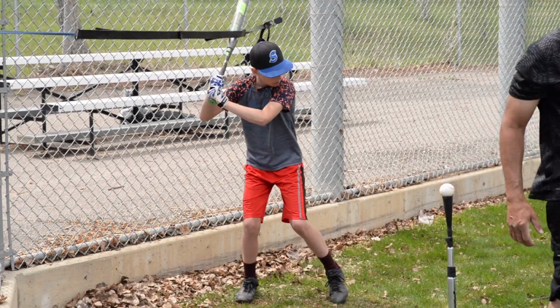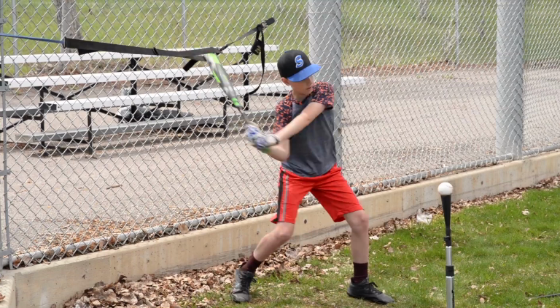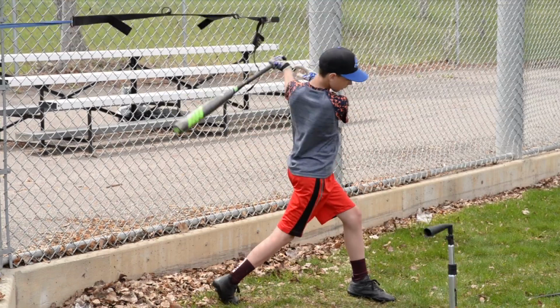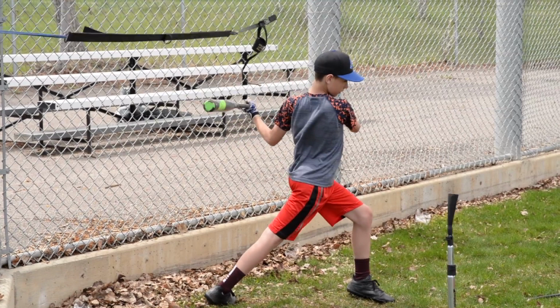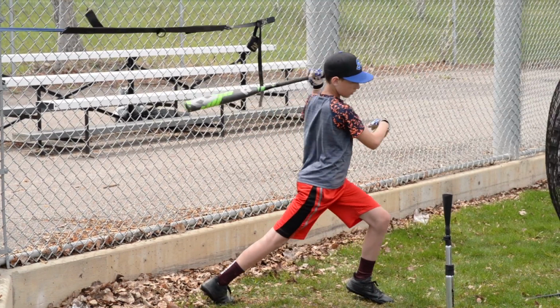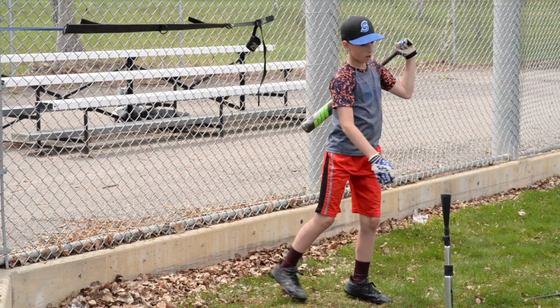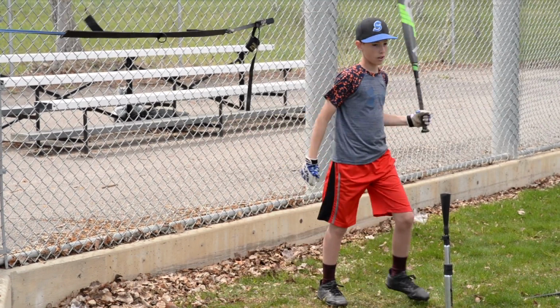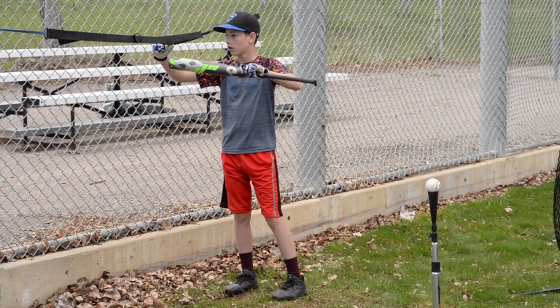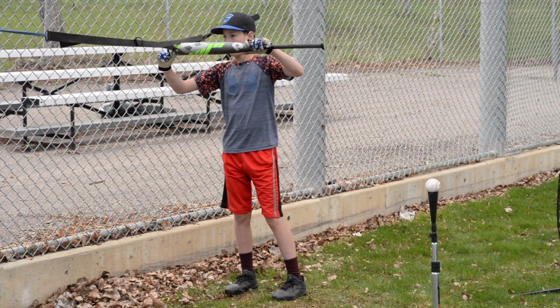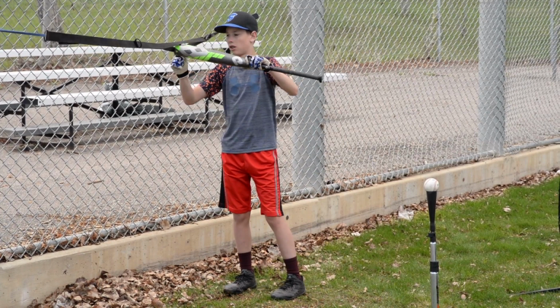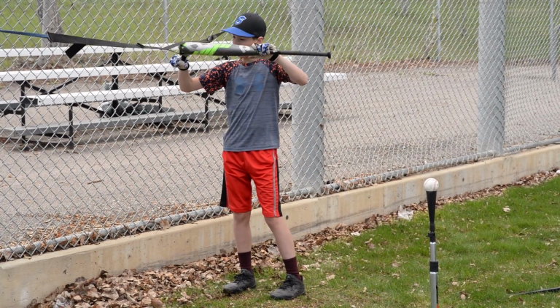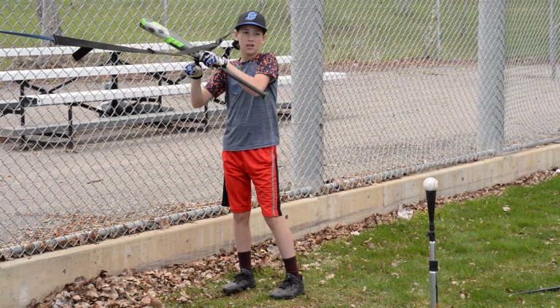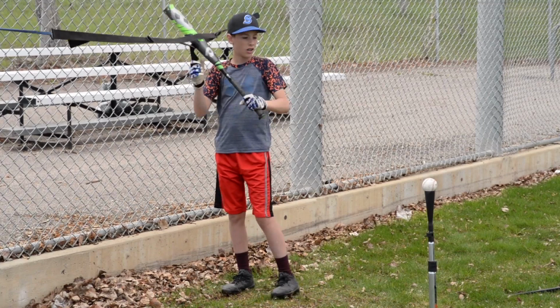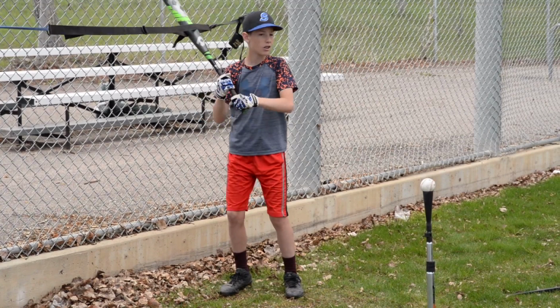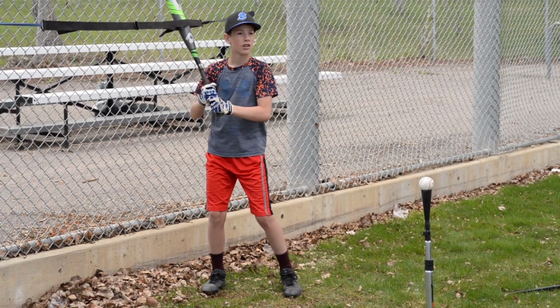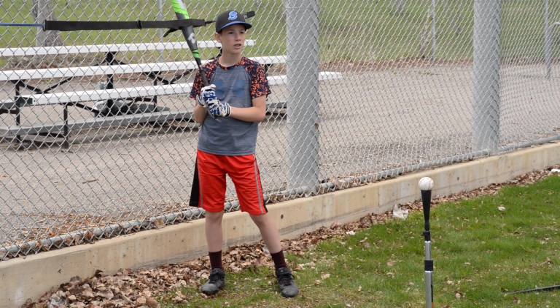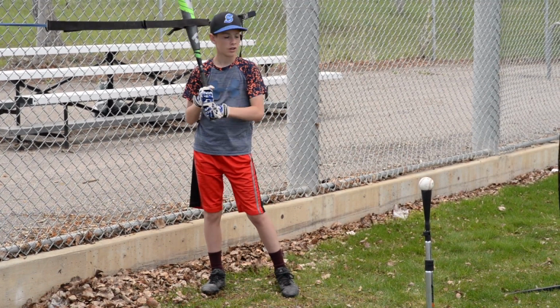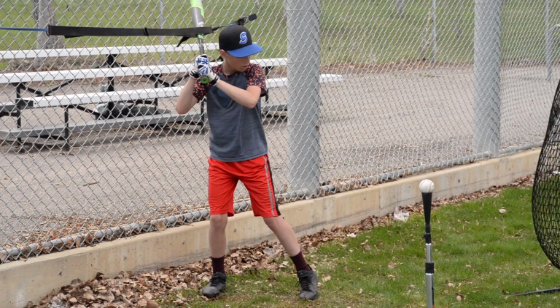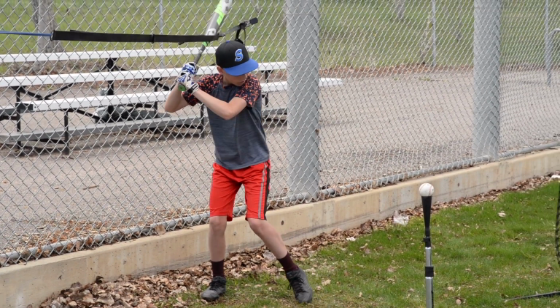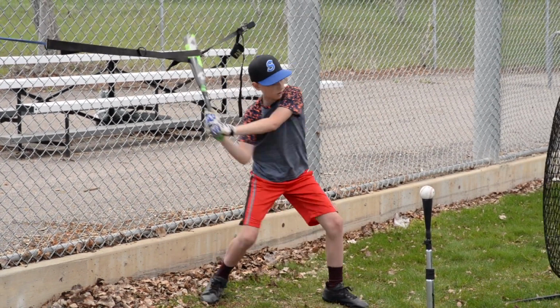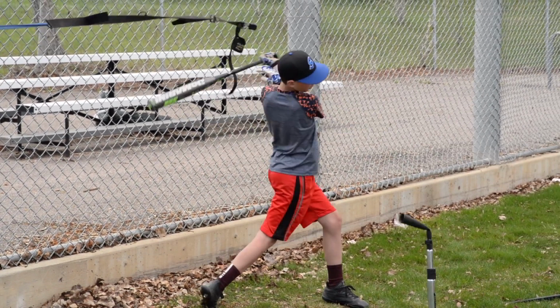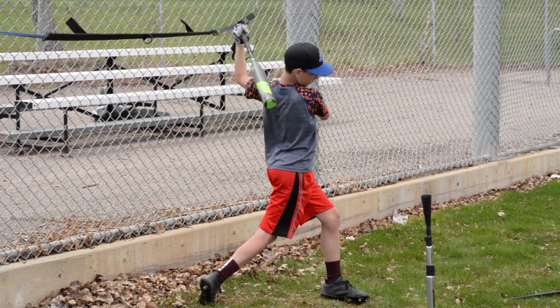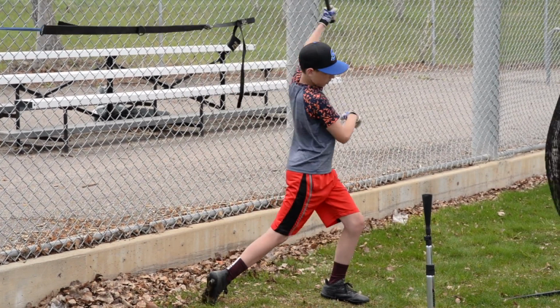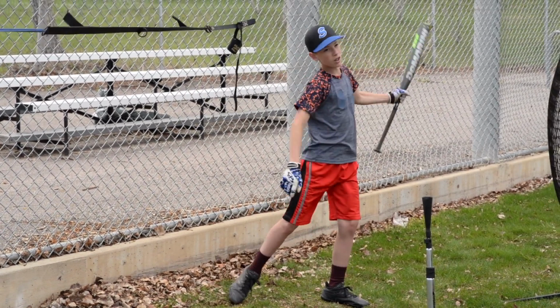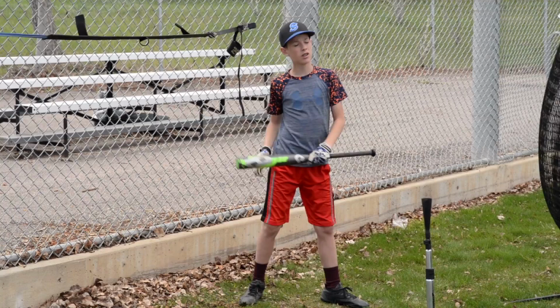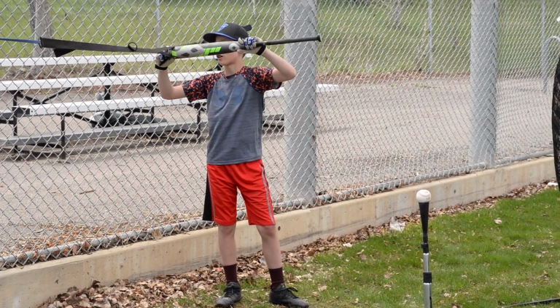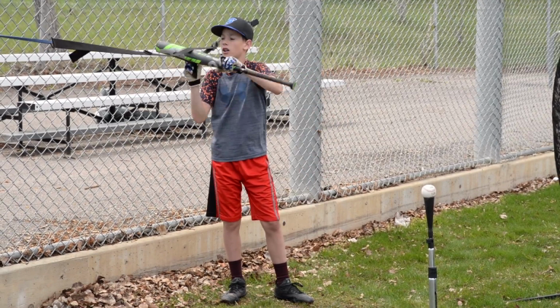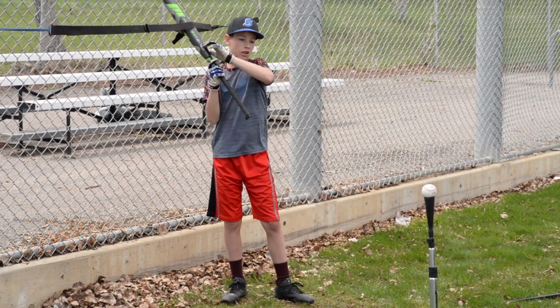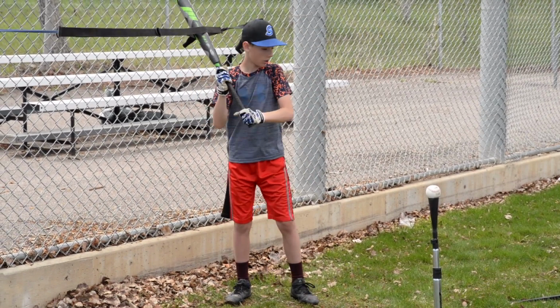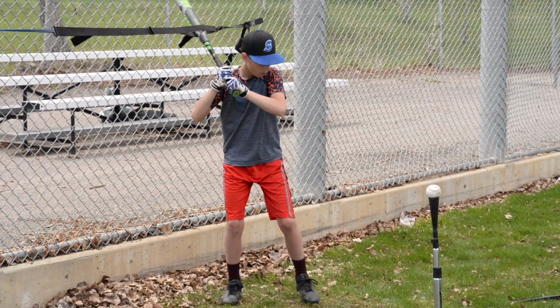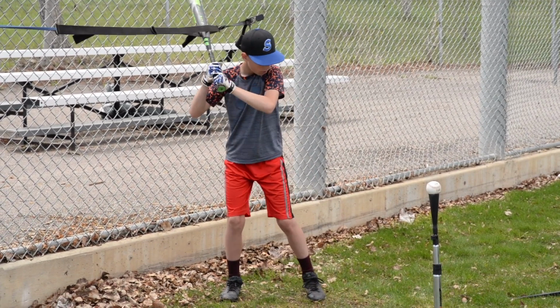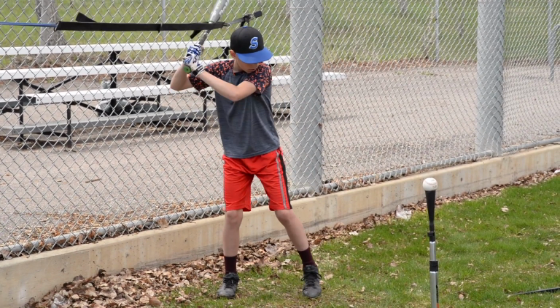After instructing him to pull the bat out of the system towards the ball, he now eliminates the dip. So now I'm going to have a smooth swing, hands to the ball.